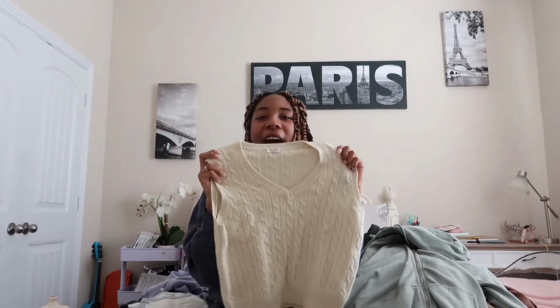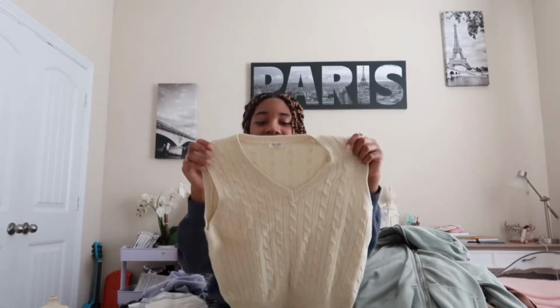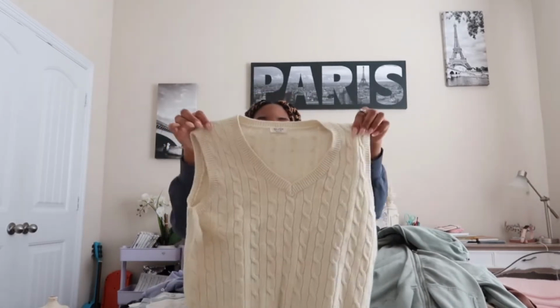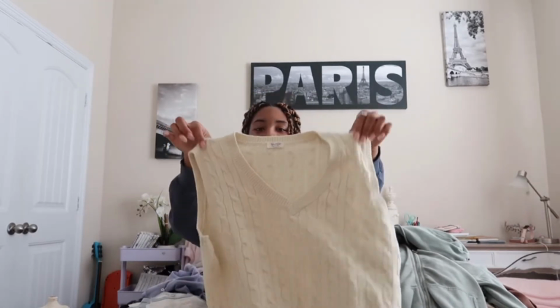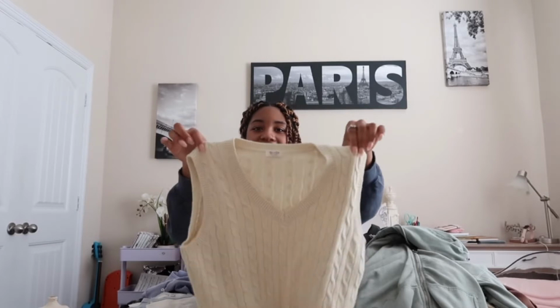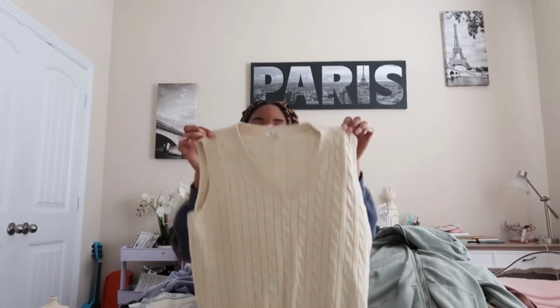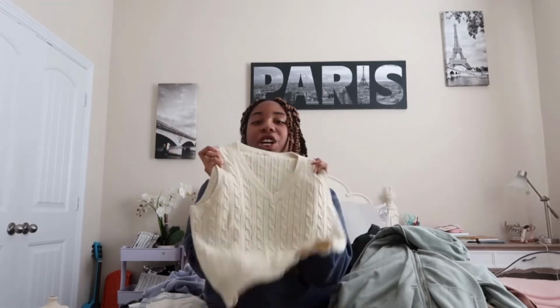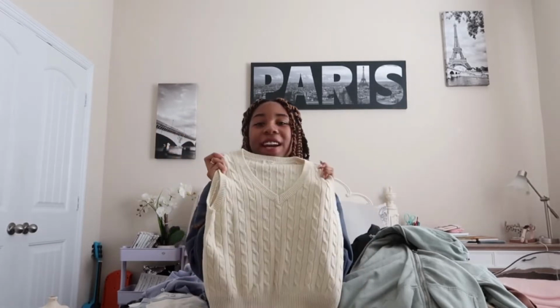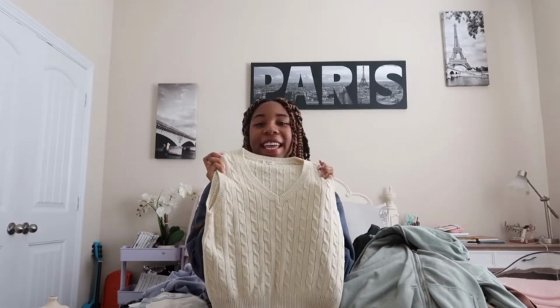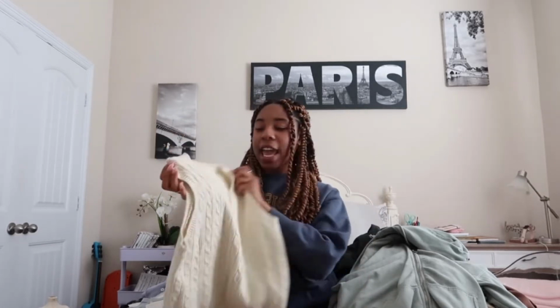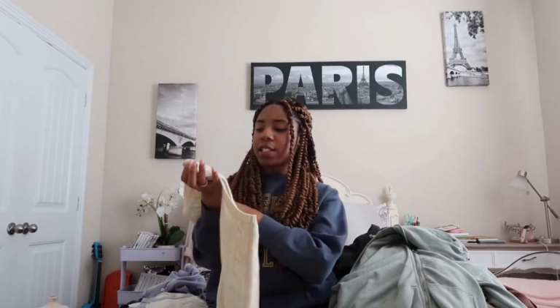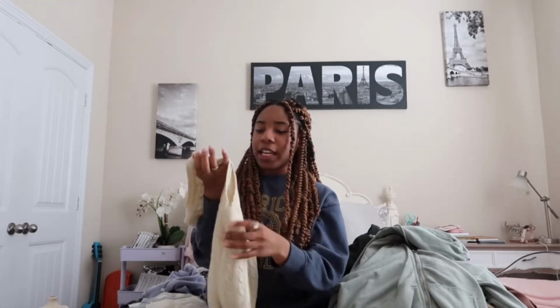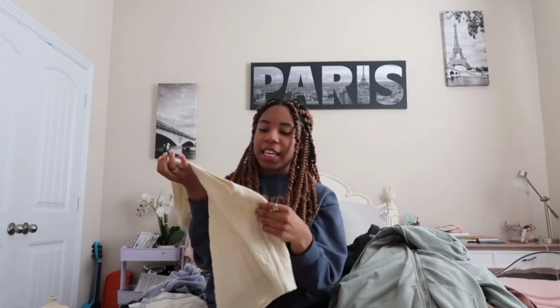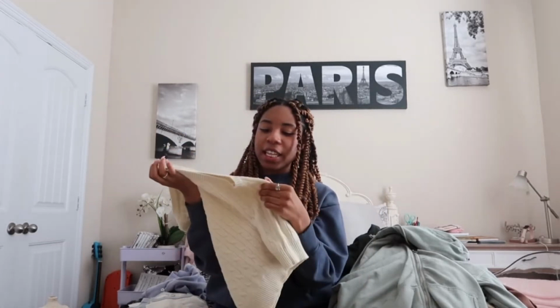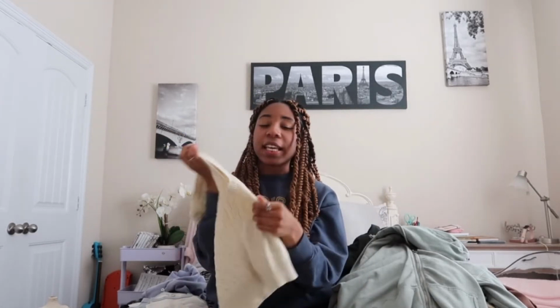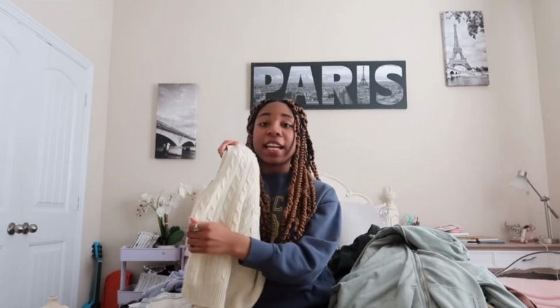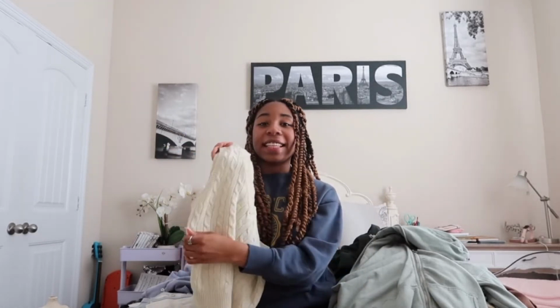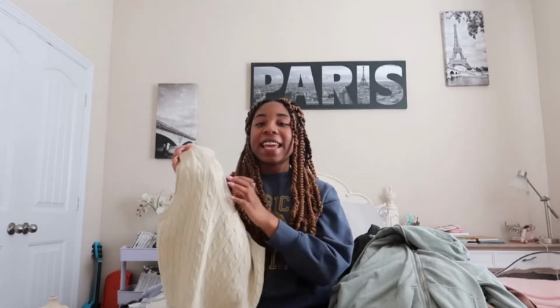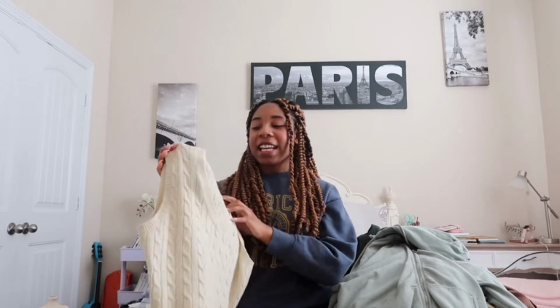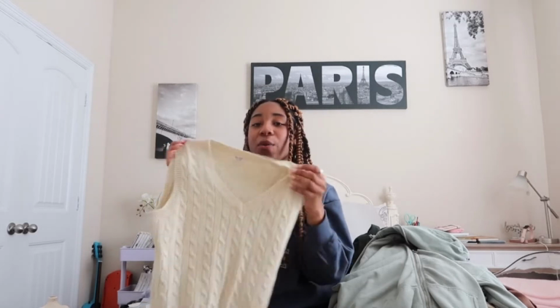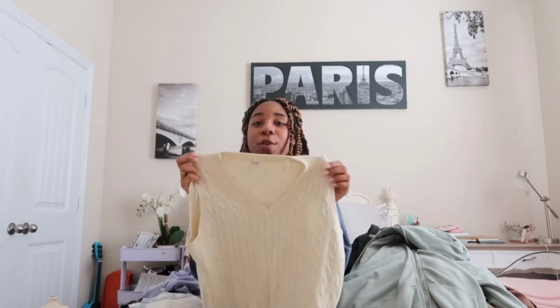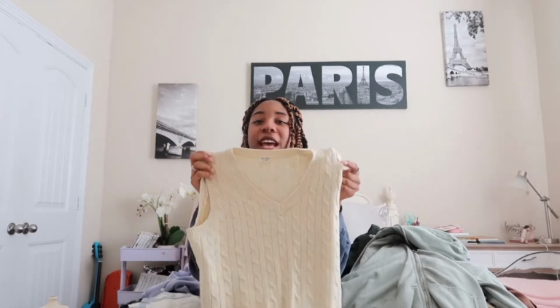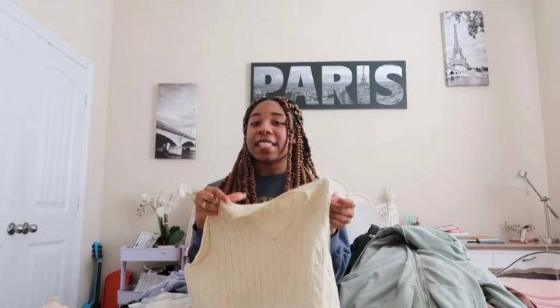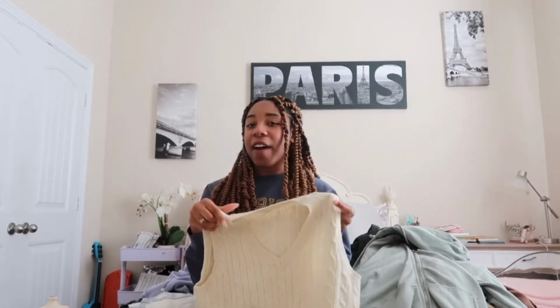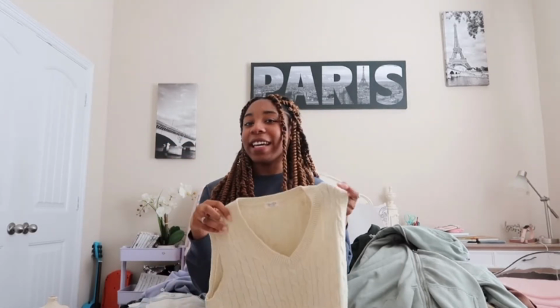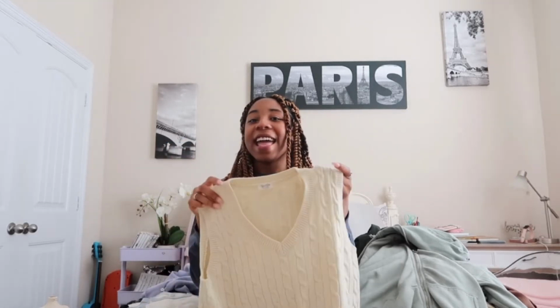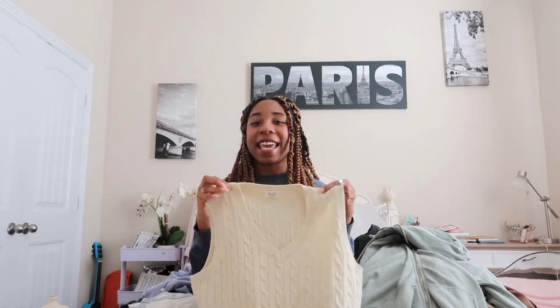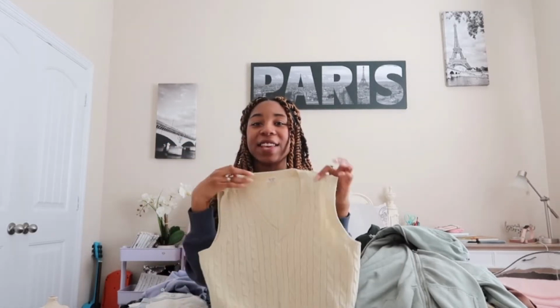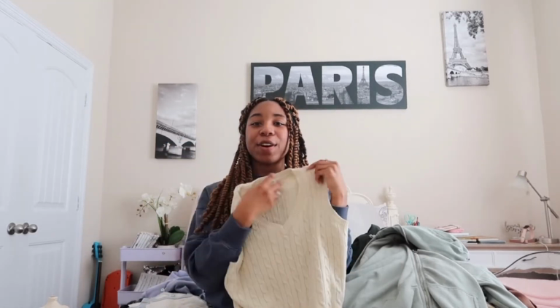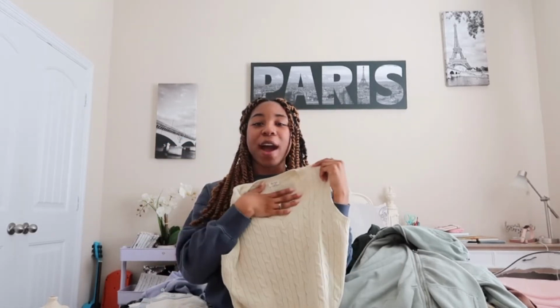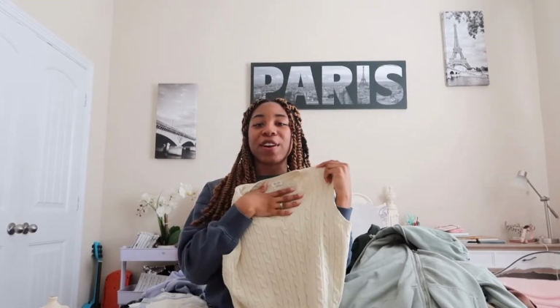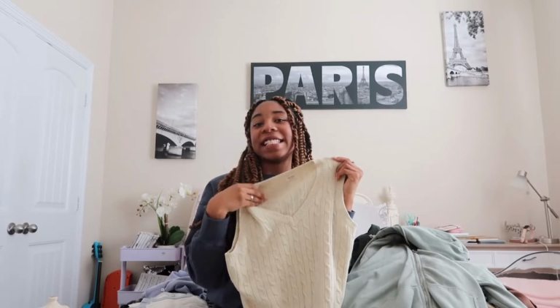Next, we have a vanilla-ish cardigan and it's knitted — it looks like it's knitted at least. And it can go with almost everything; you can put it right over any tee.